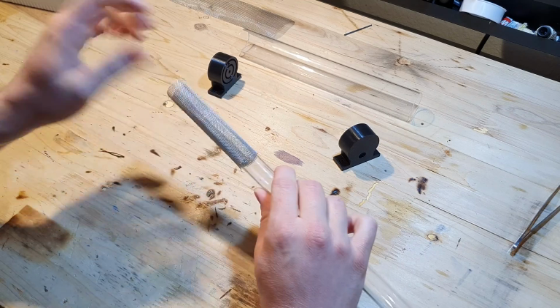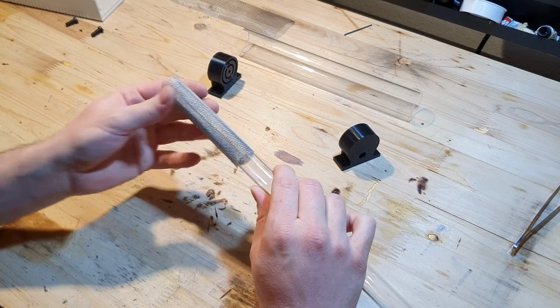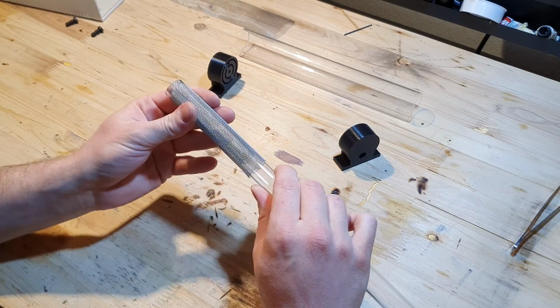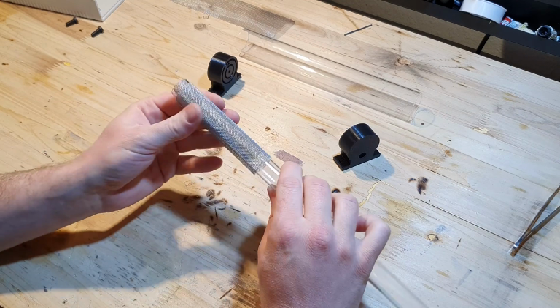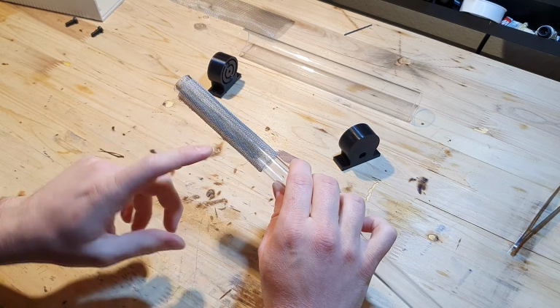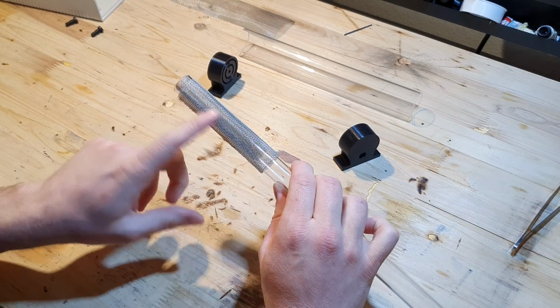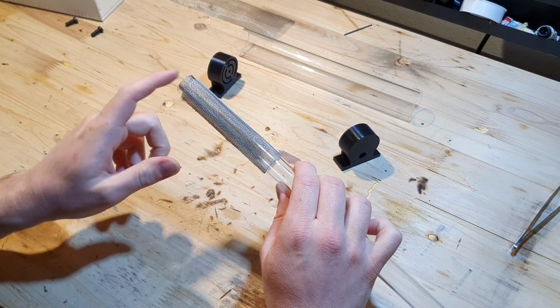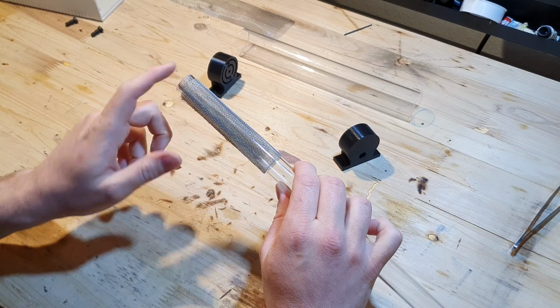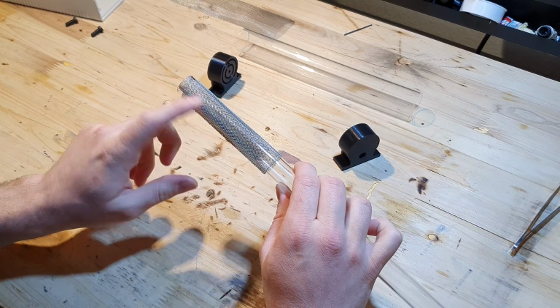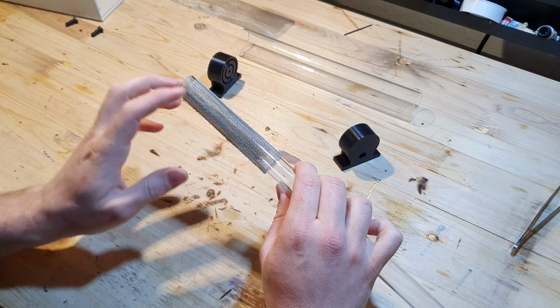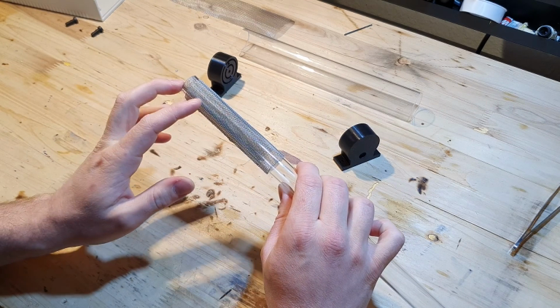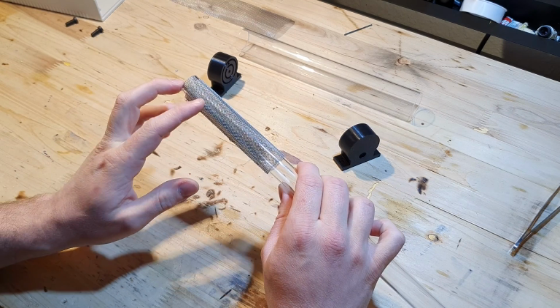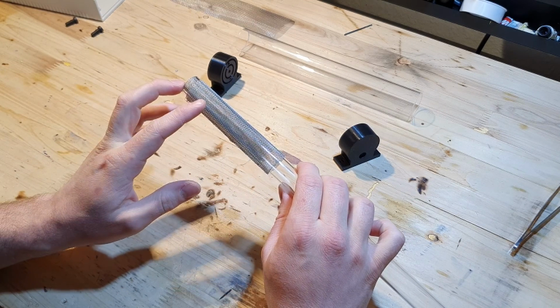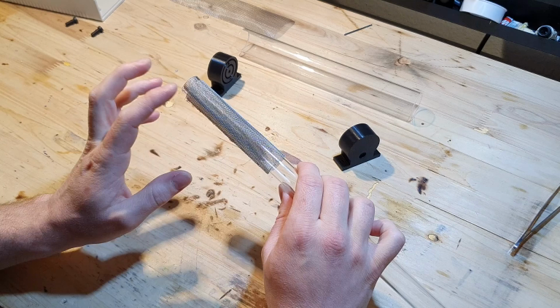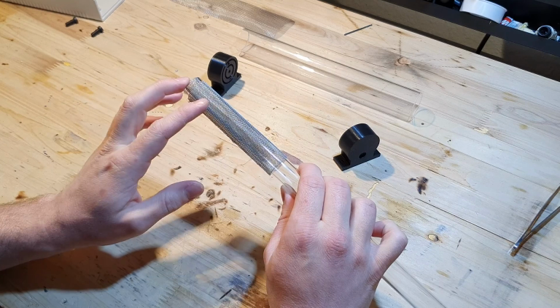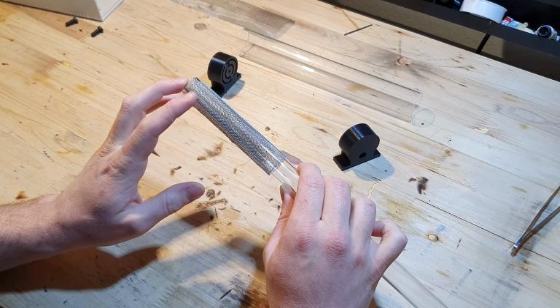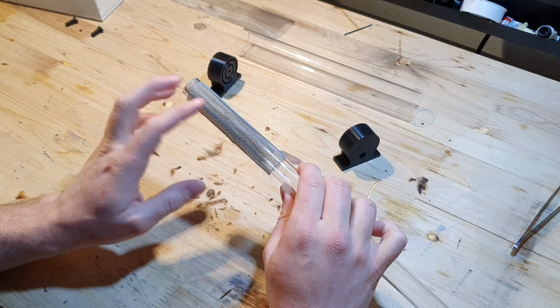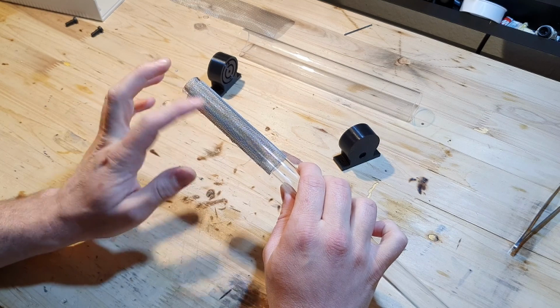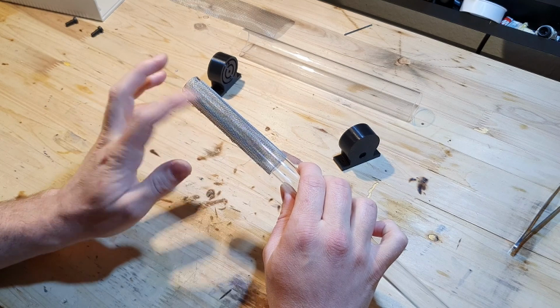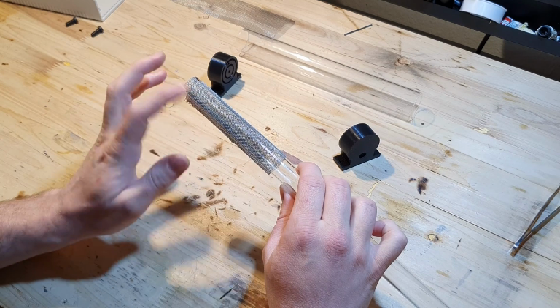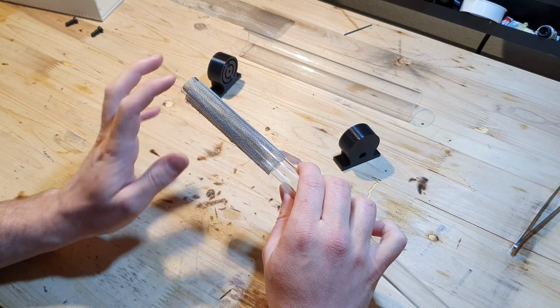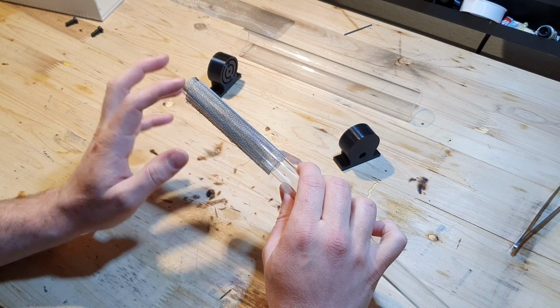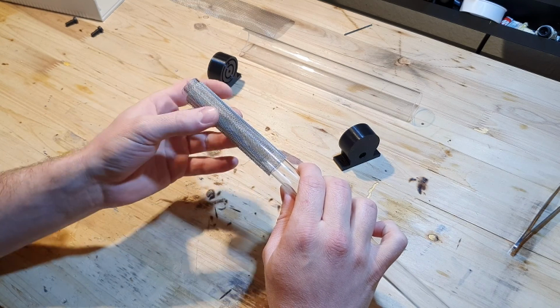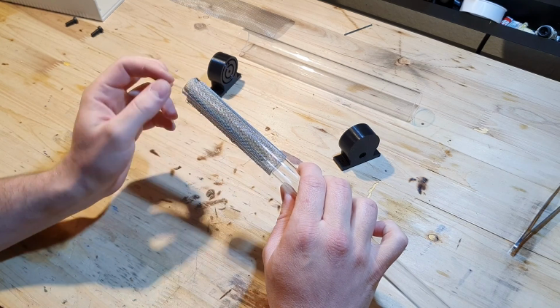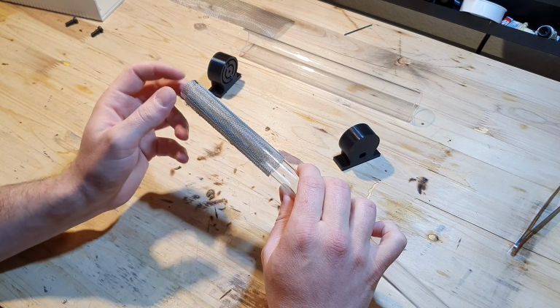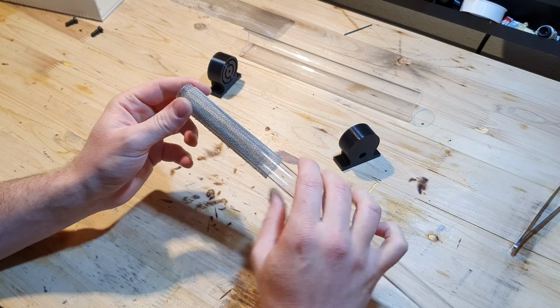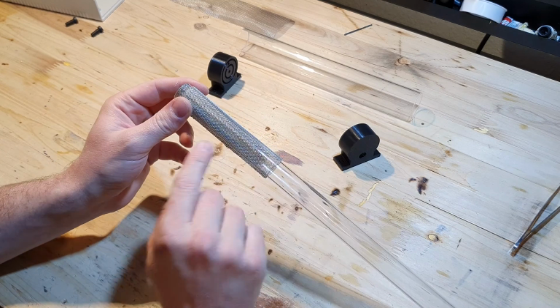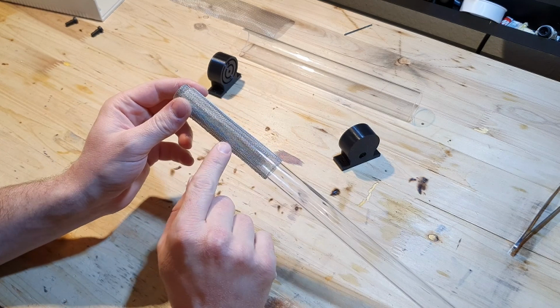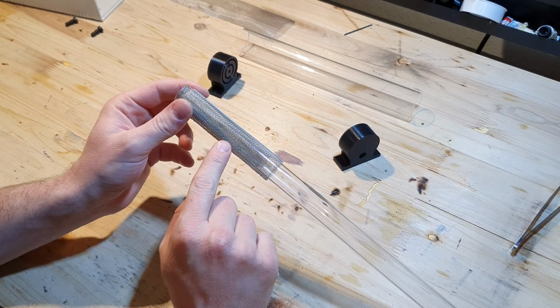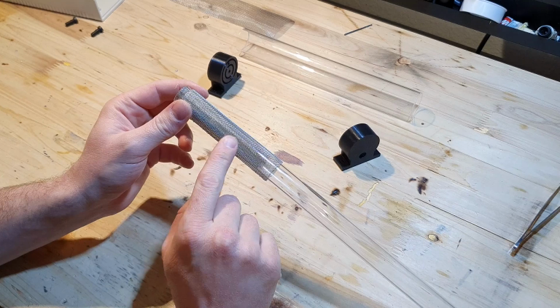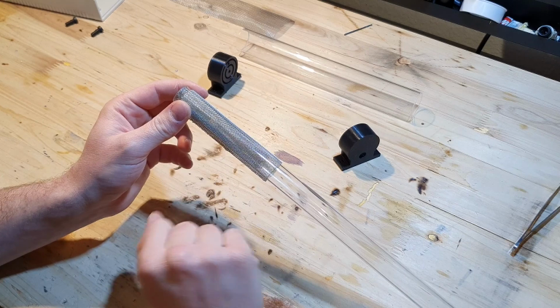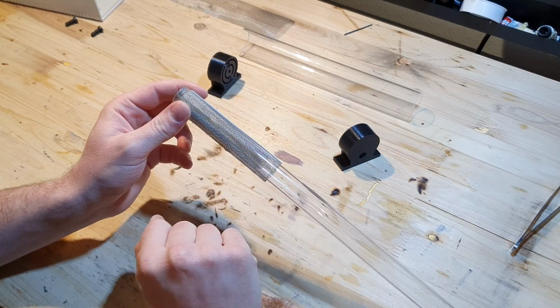When I apply a high voltage, high frequency signal at these two metal meshes, I will get a corona discharge across this tube.